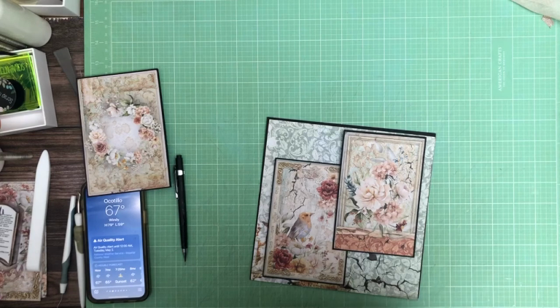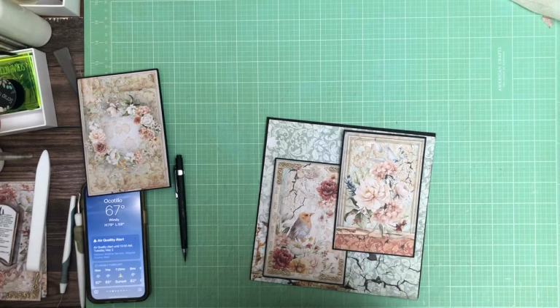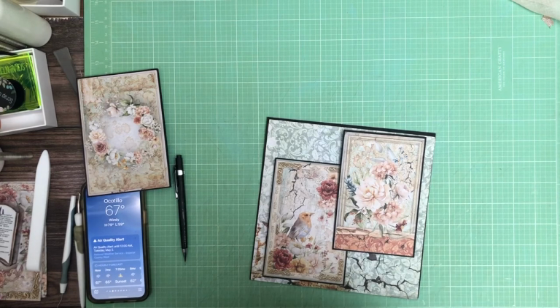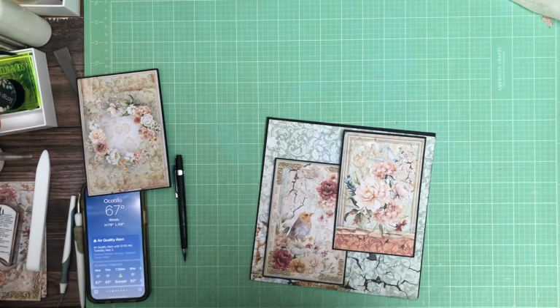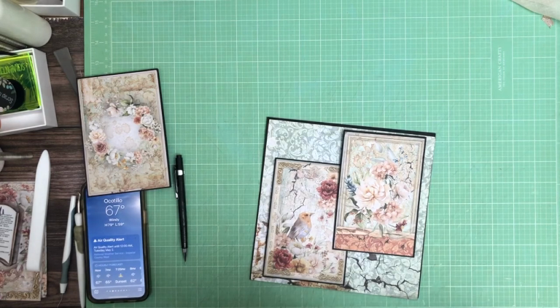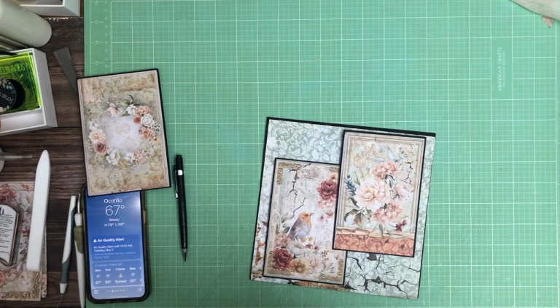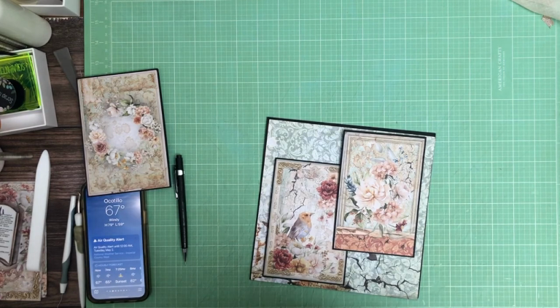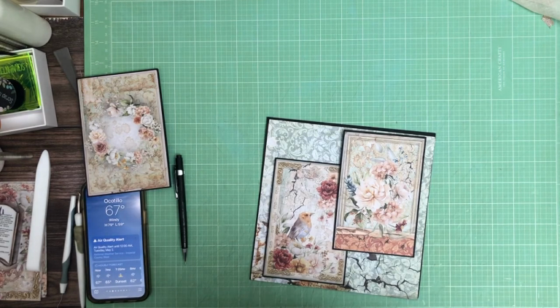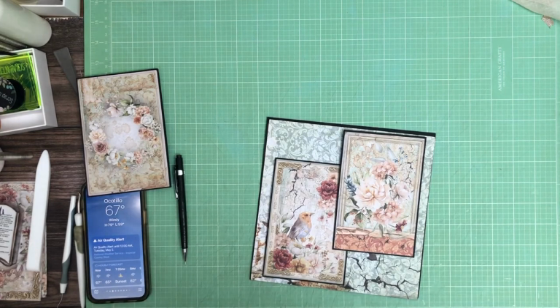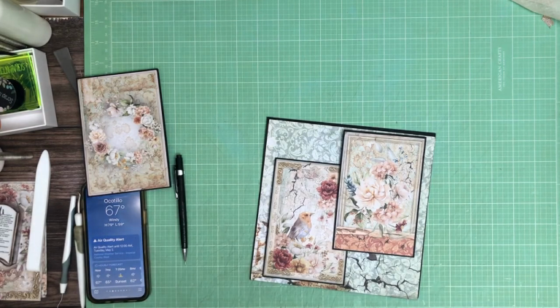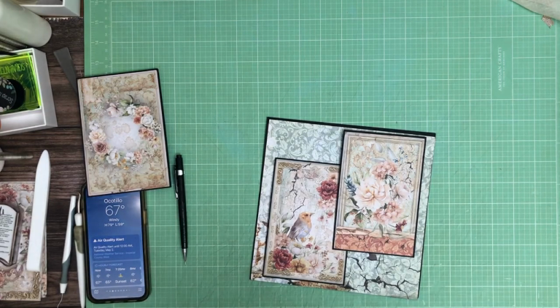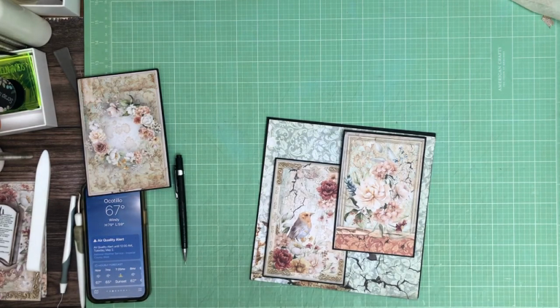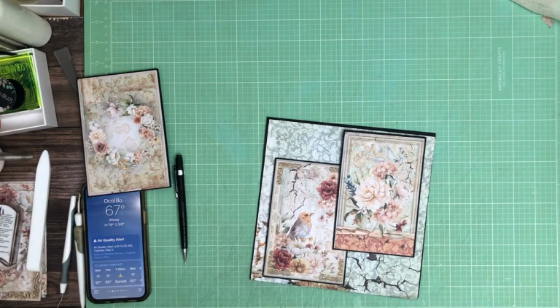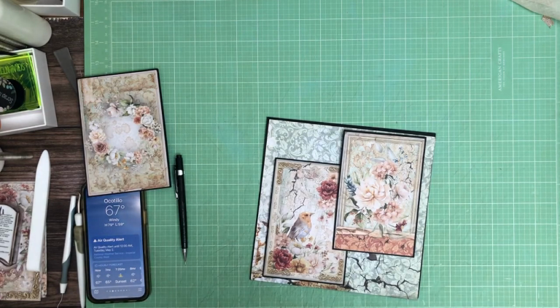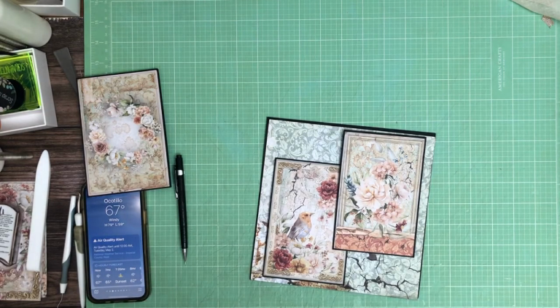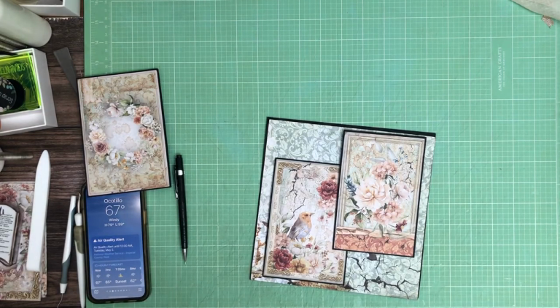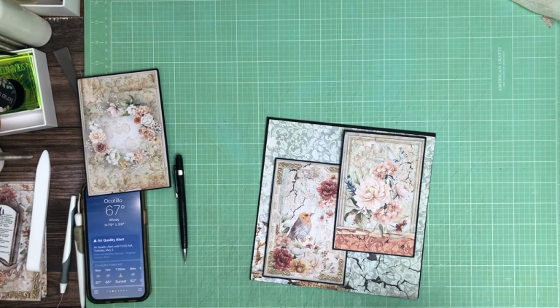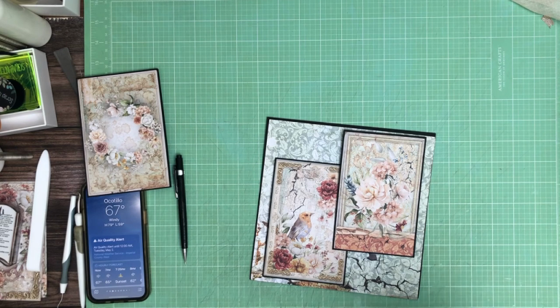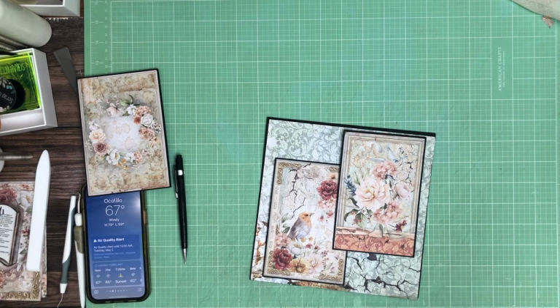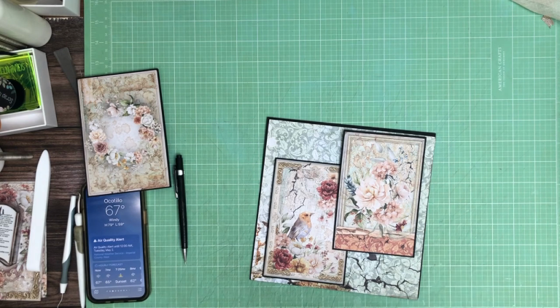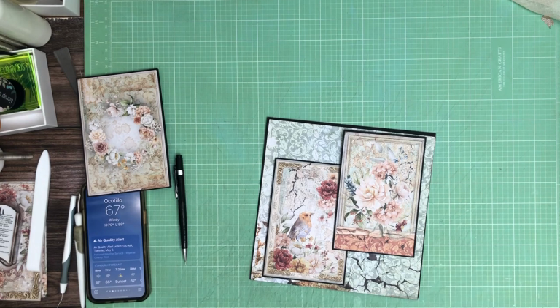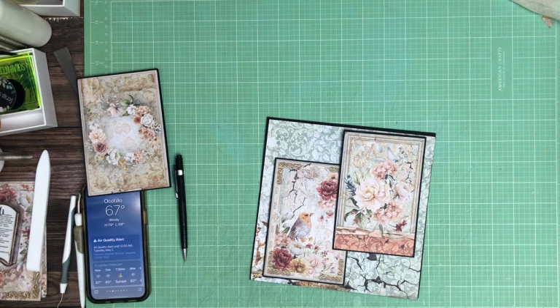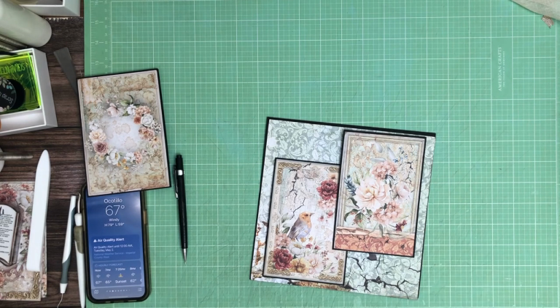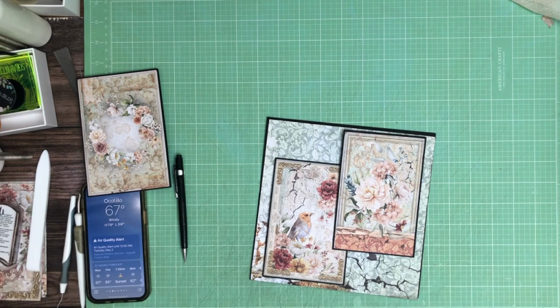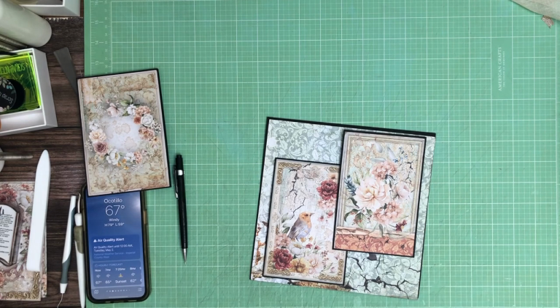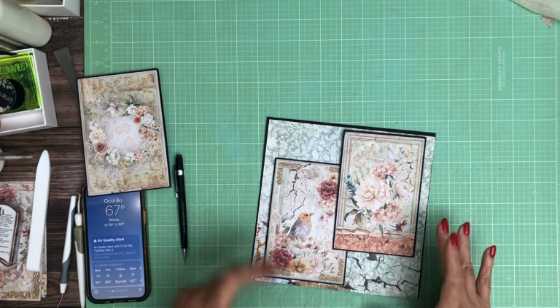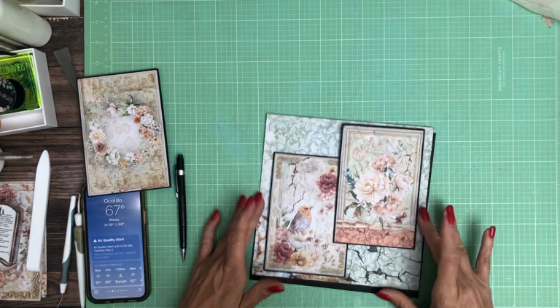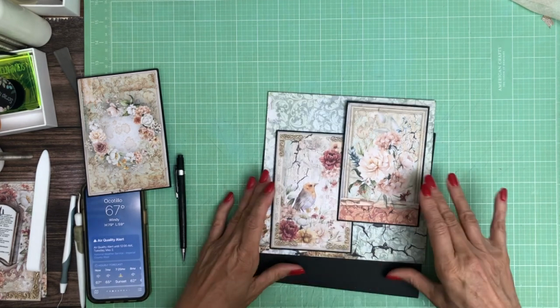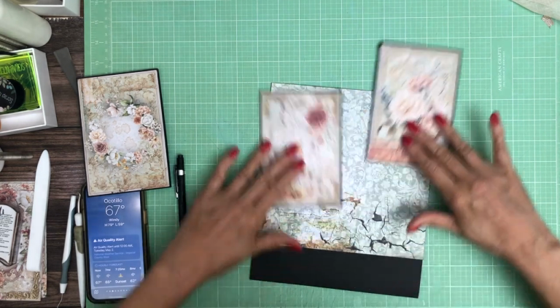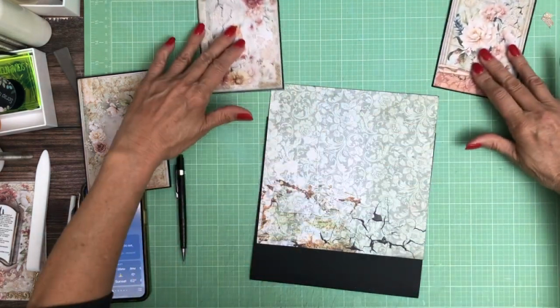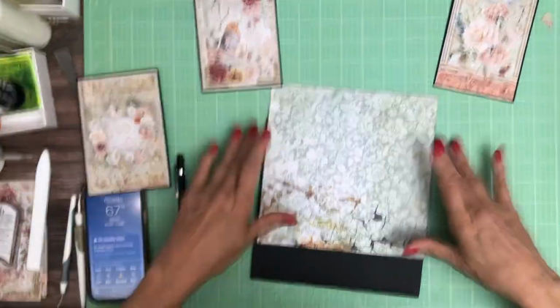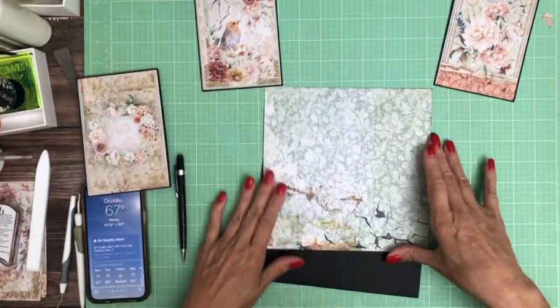Hey everyone, it's Daphne from Scrap and Create and we're working on page 3 of Reign of Grace.